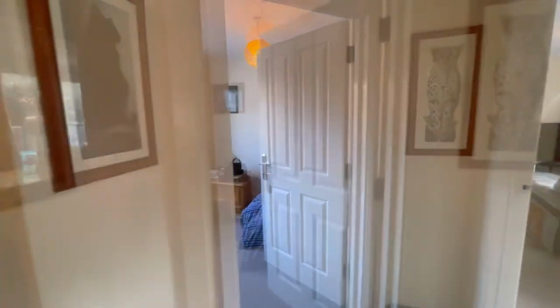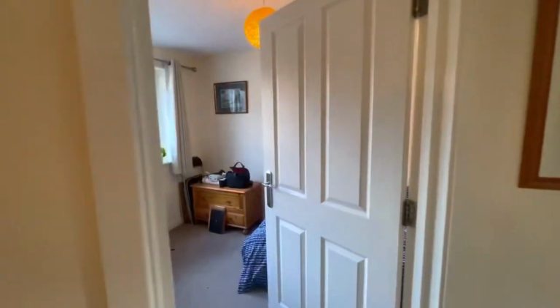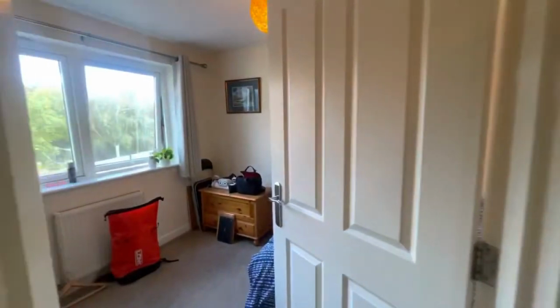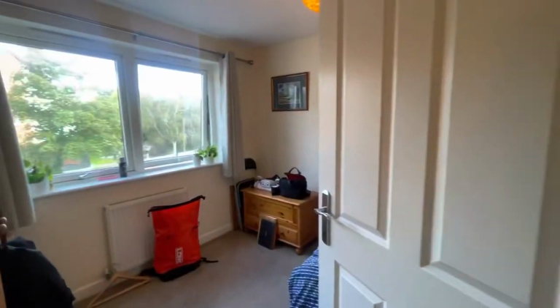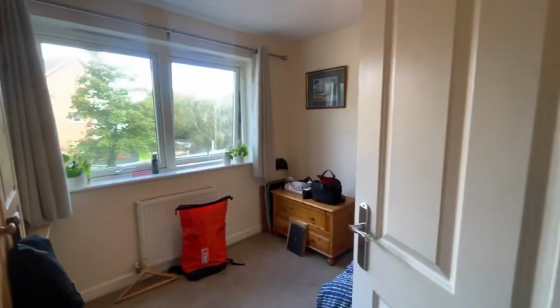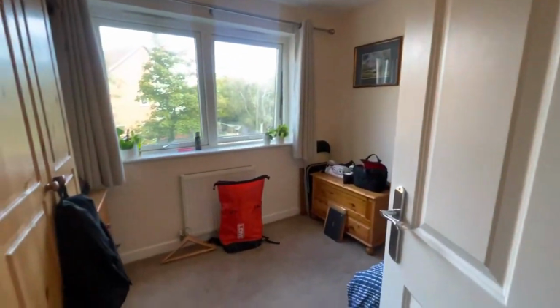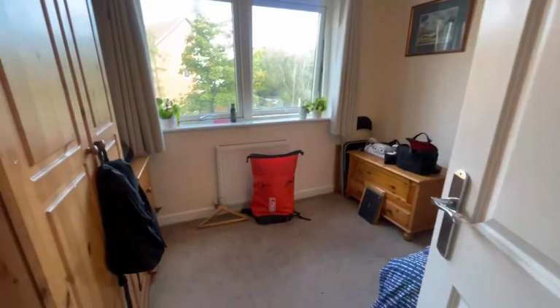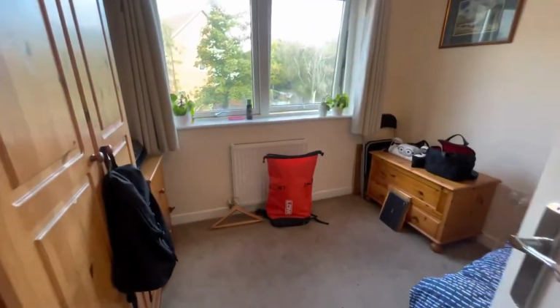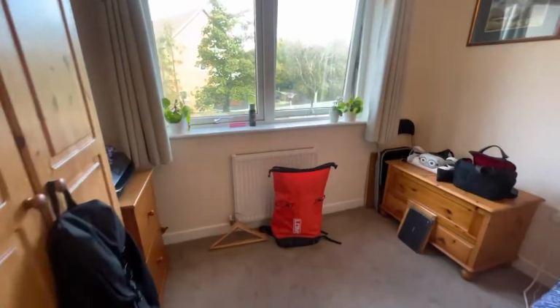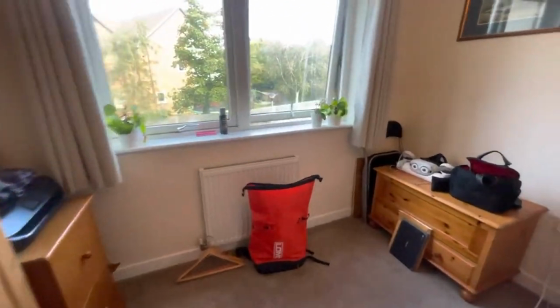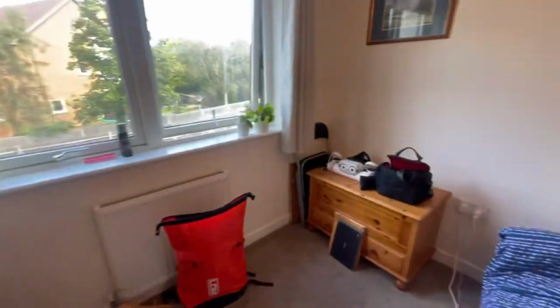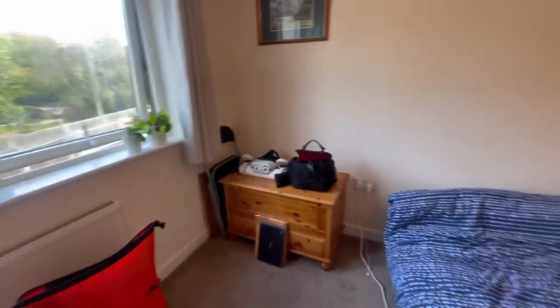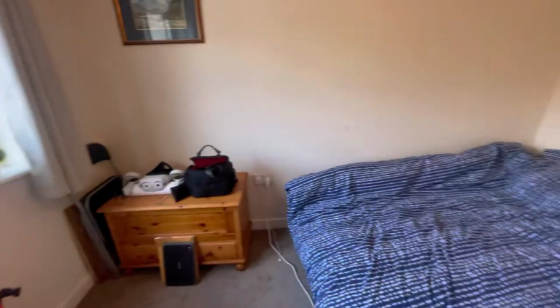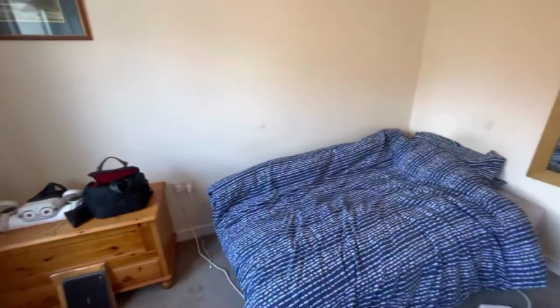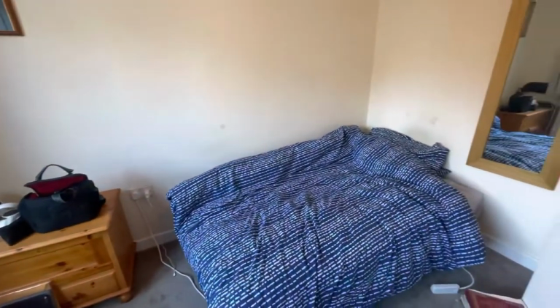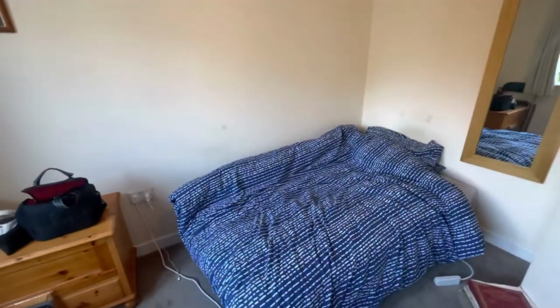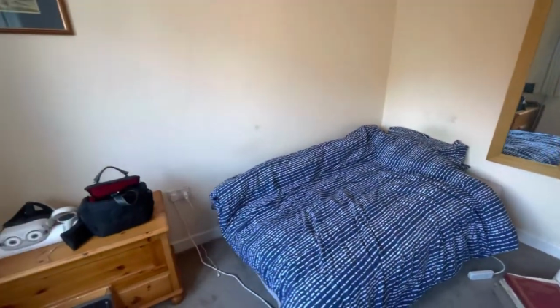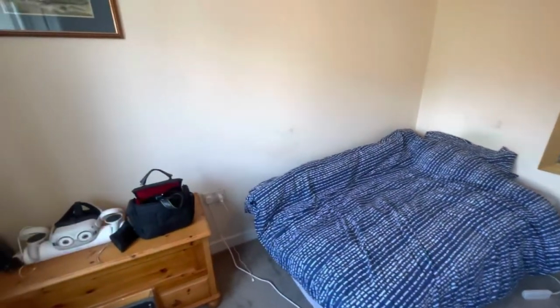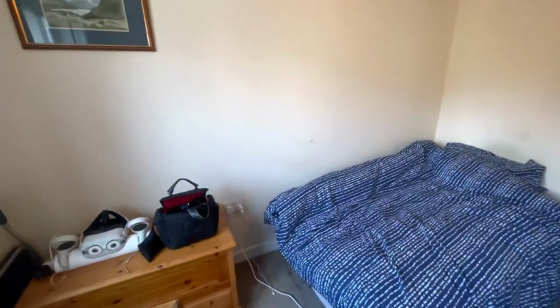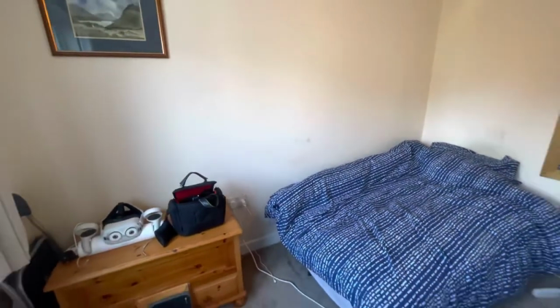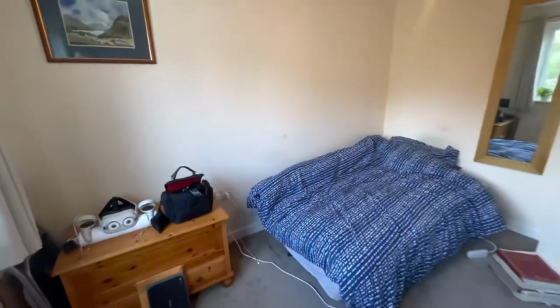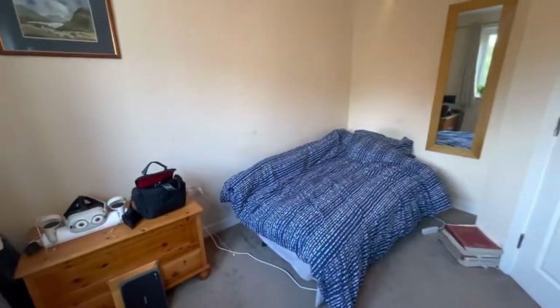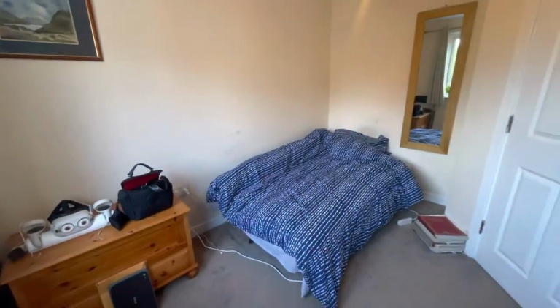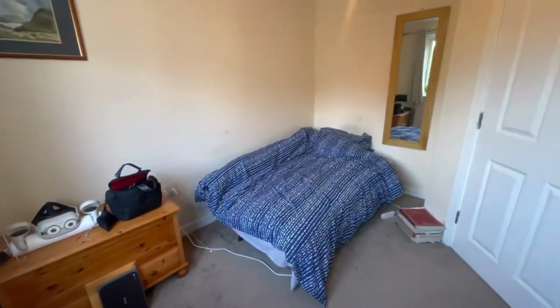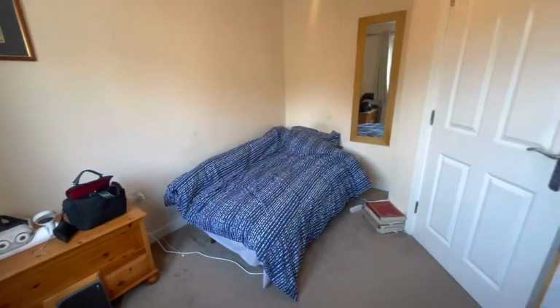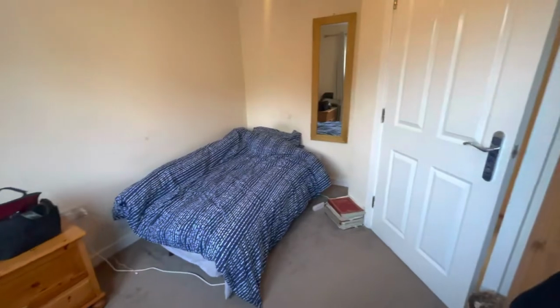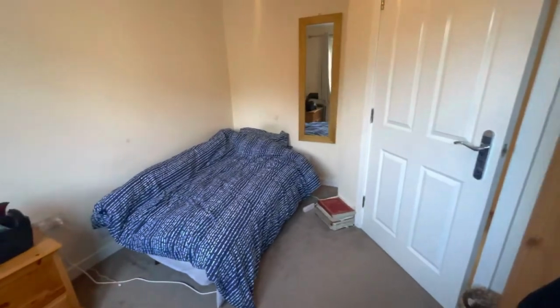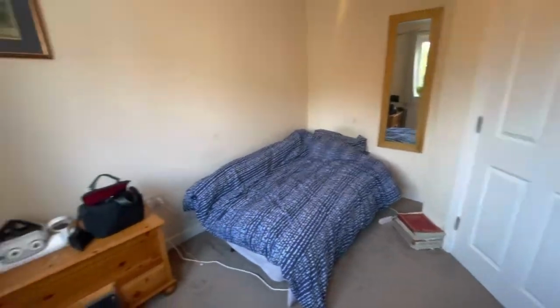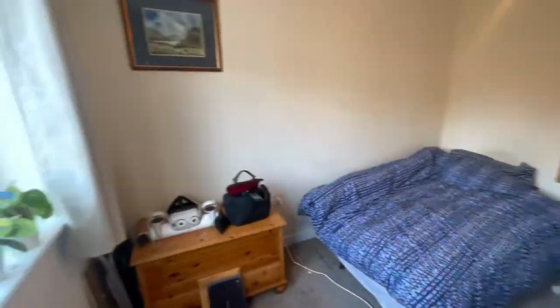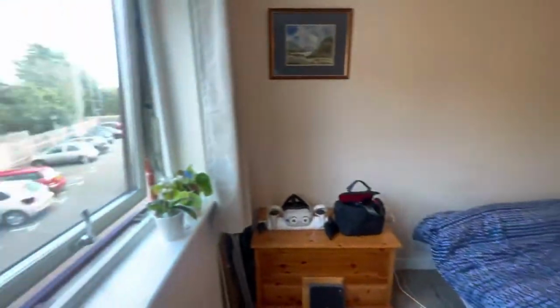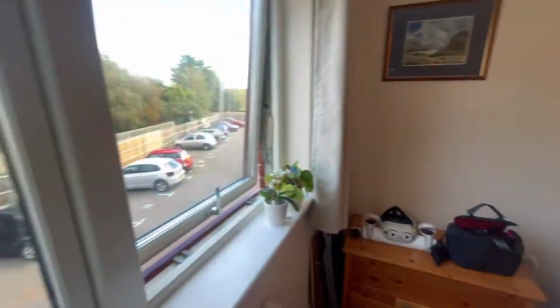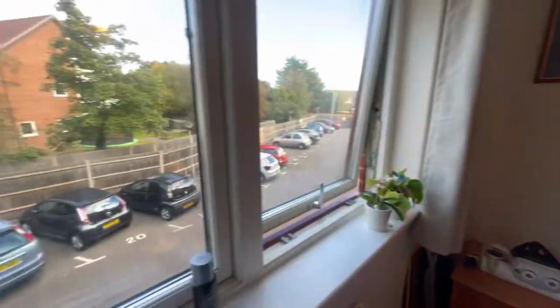And then just heading down we go into the second bedroom. It is a double size — as you can see they've got a double mattress in here at the moment. It looks out to the front where you can see the parking.